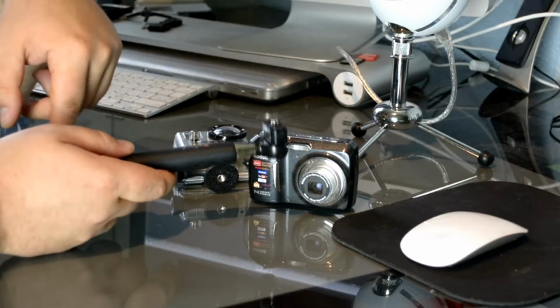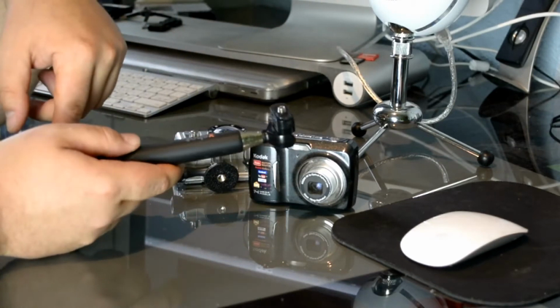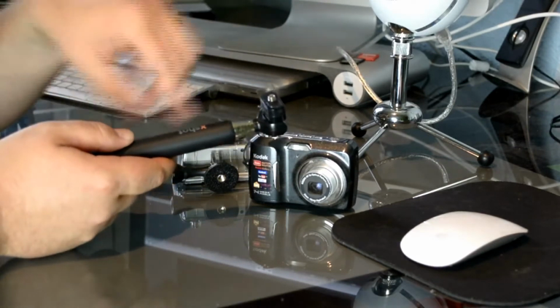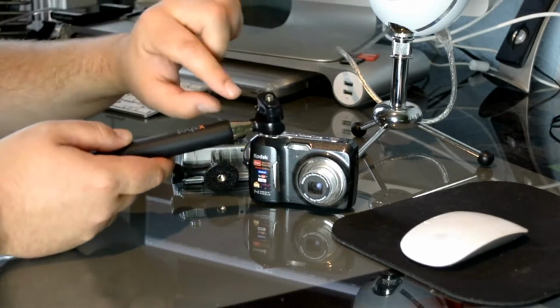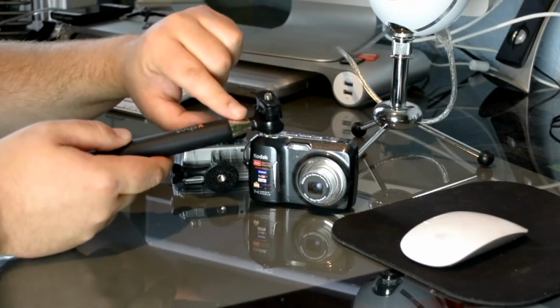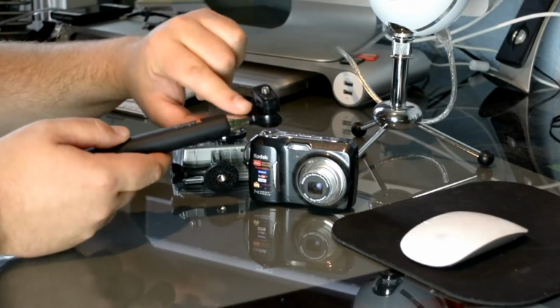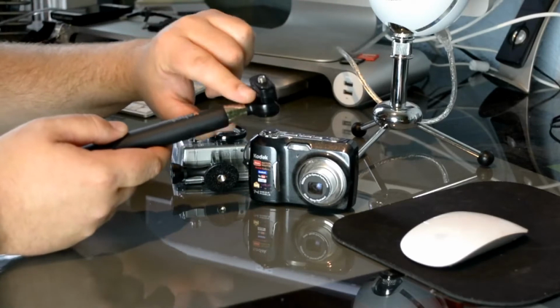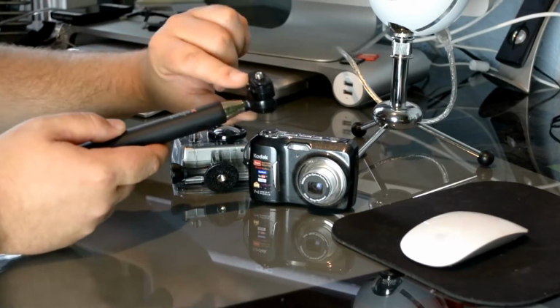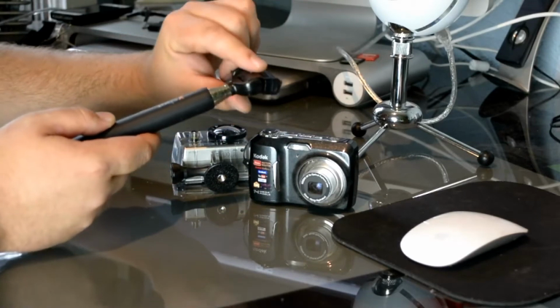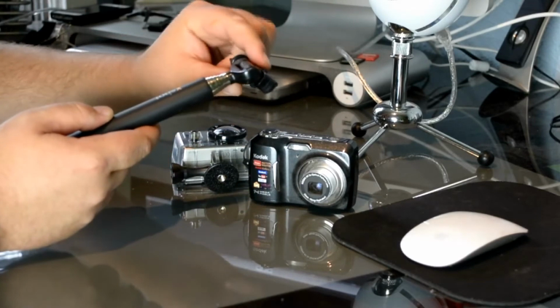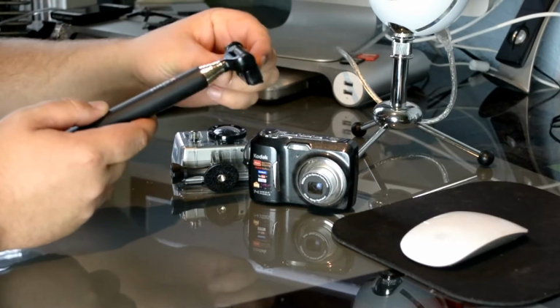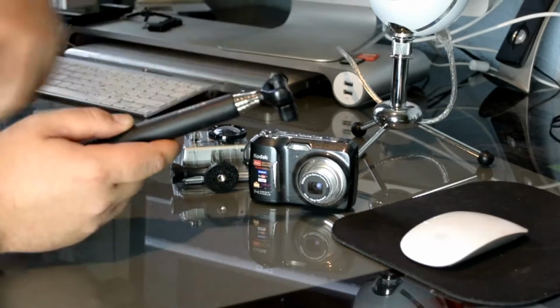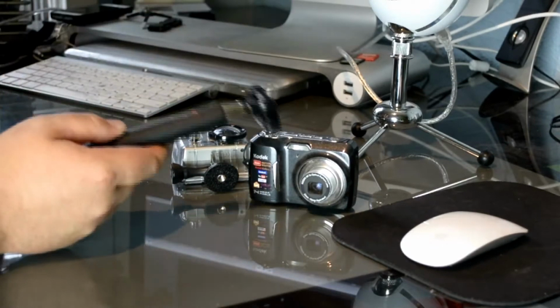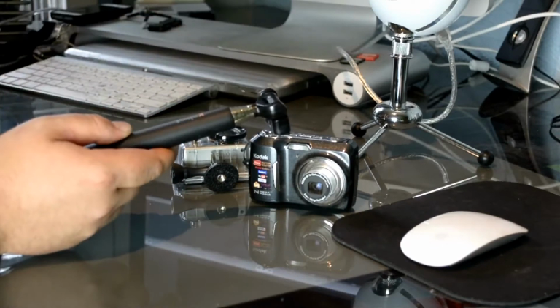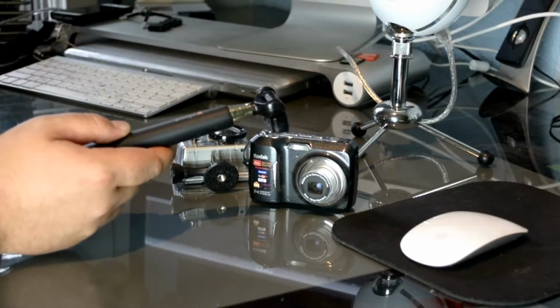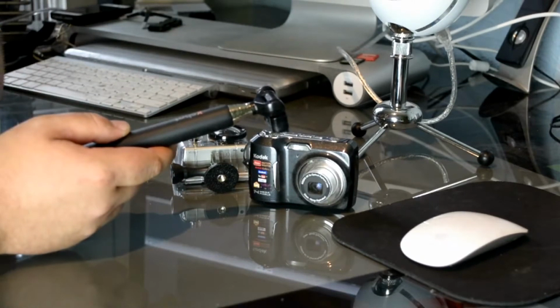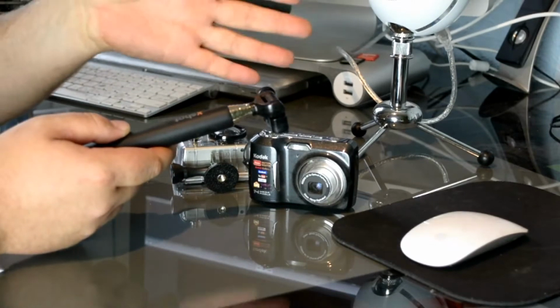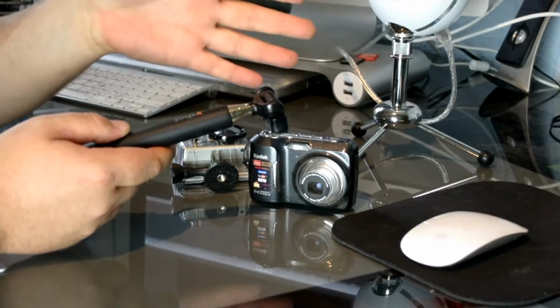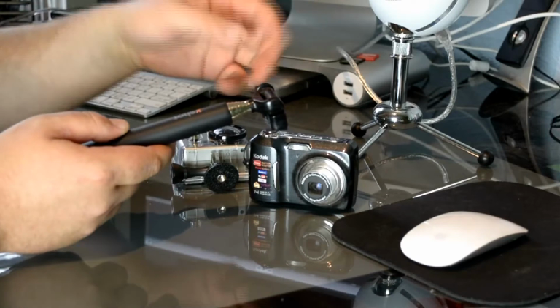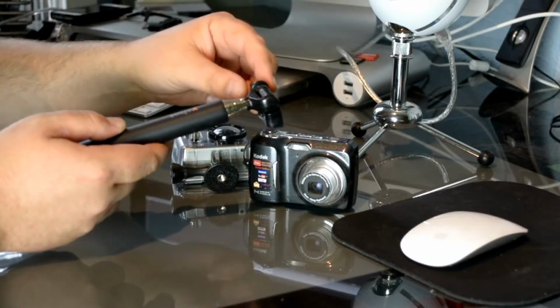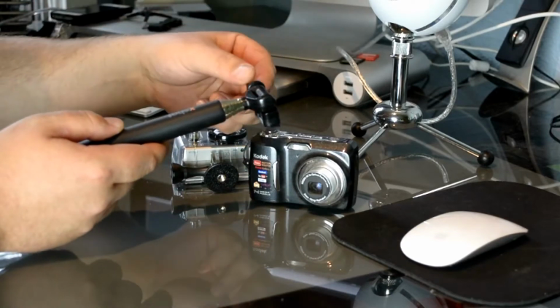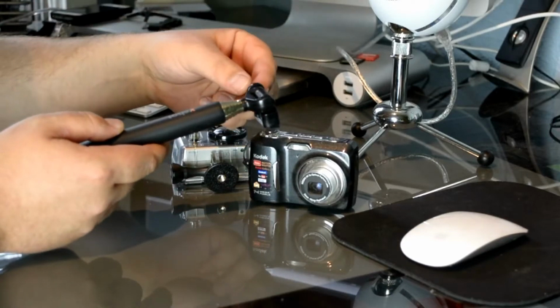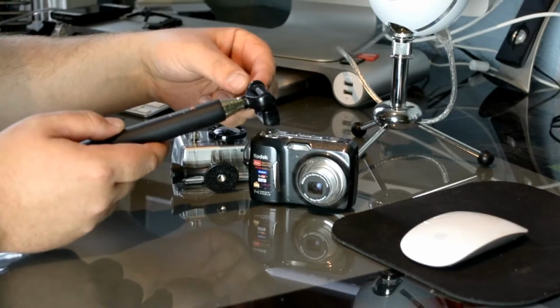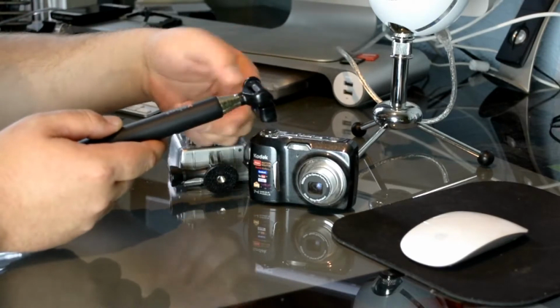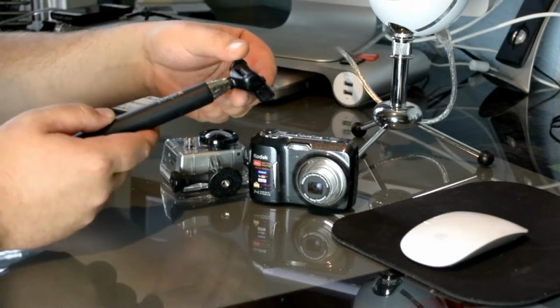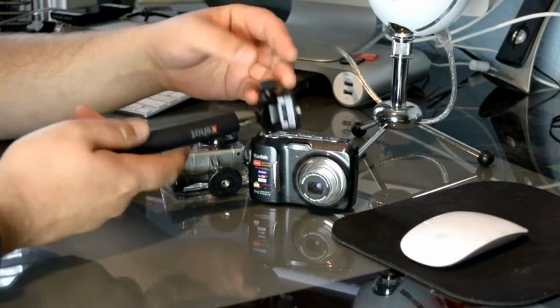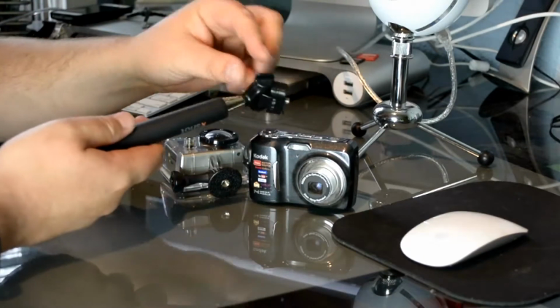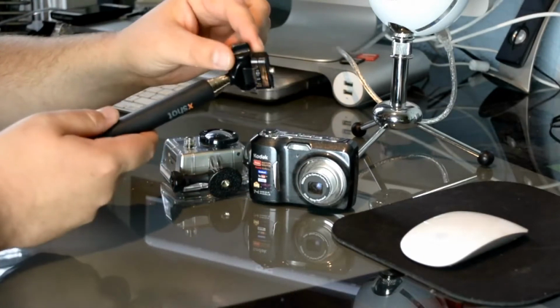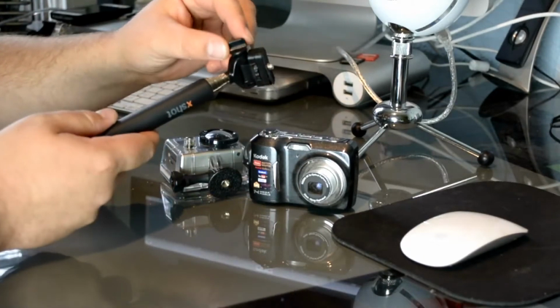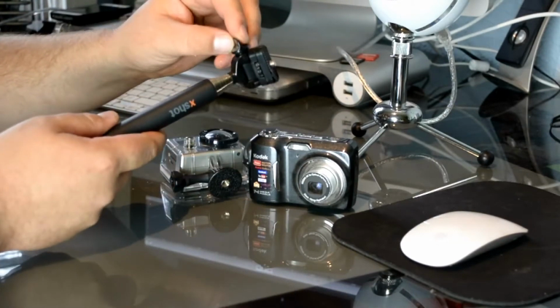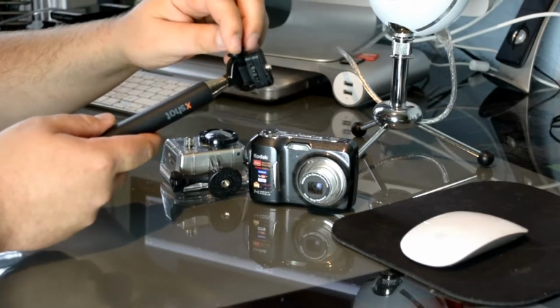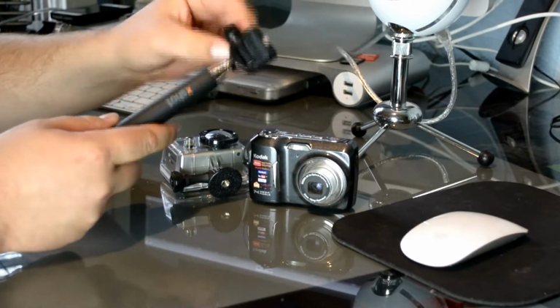Or maybe you wanted to take a picture of what's in front of you. And then they have this little dial here that tightens it up in the position that you want.